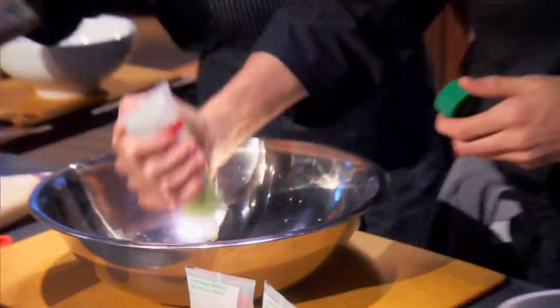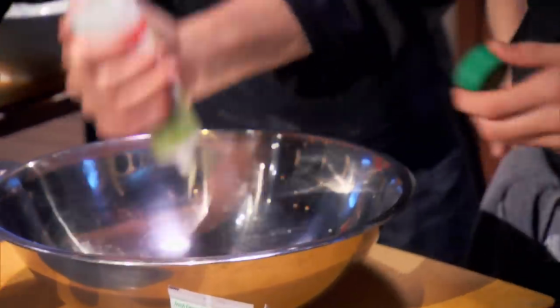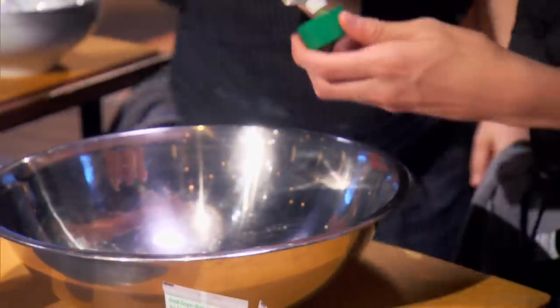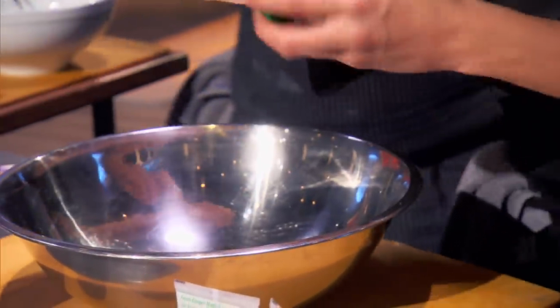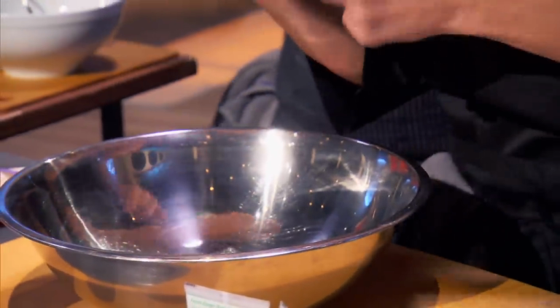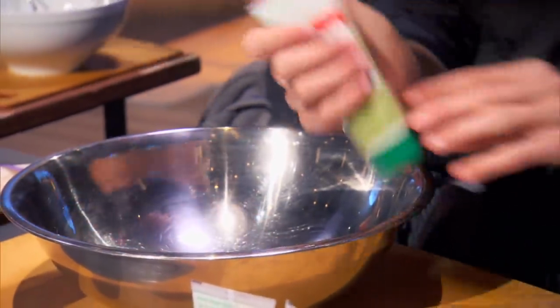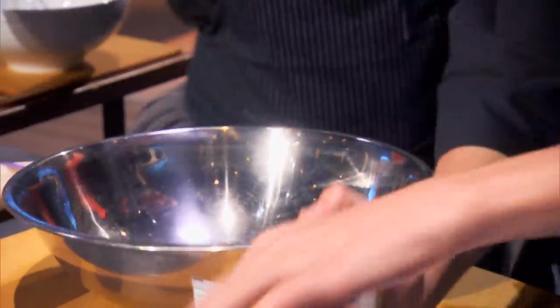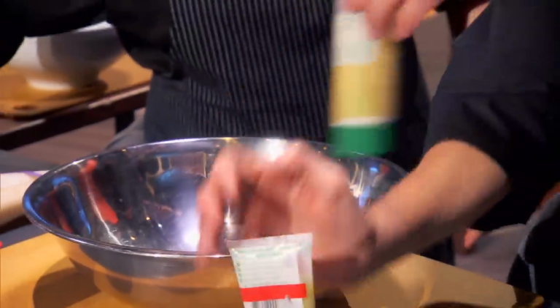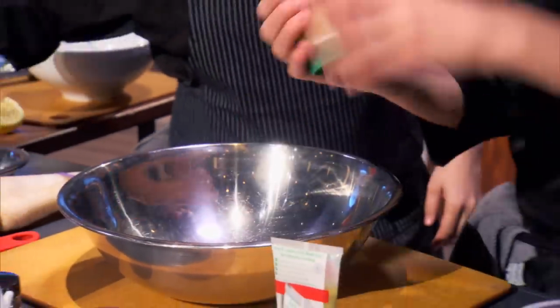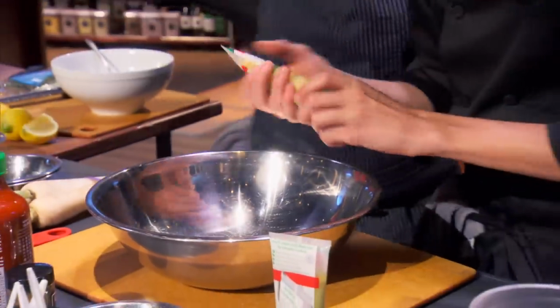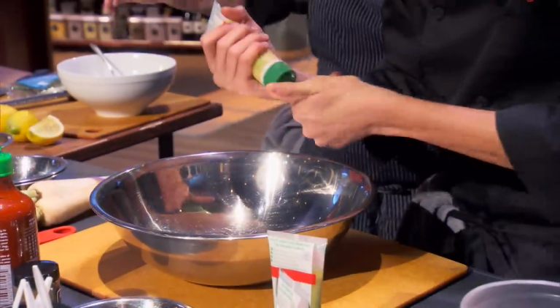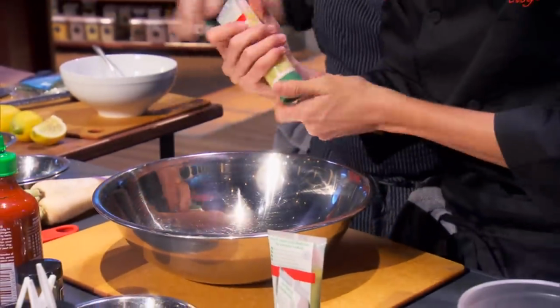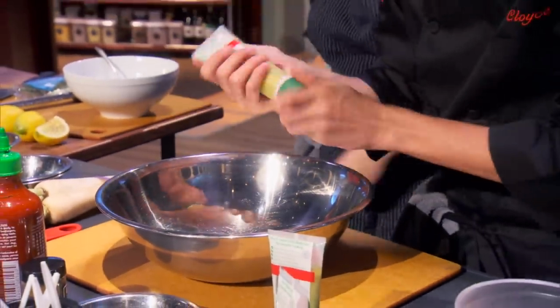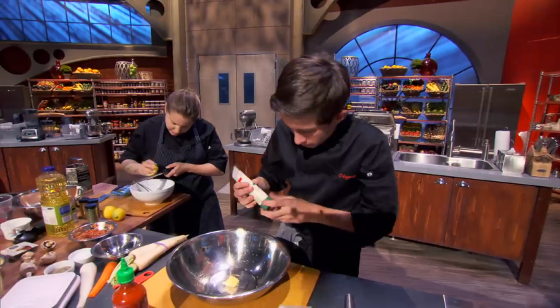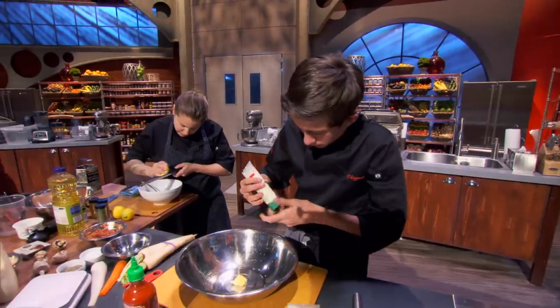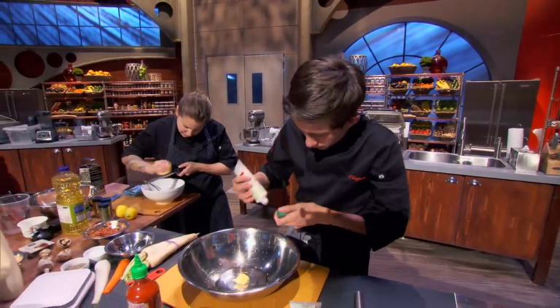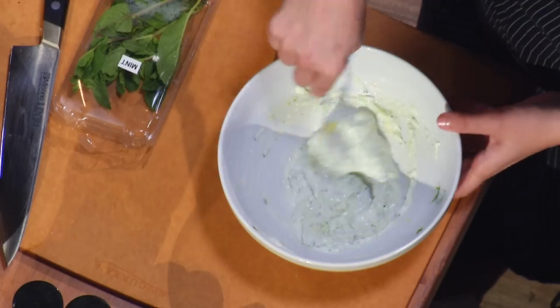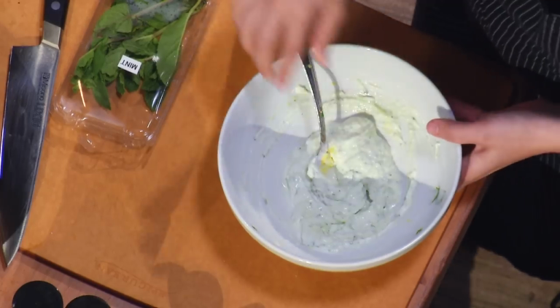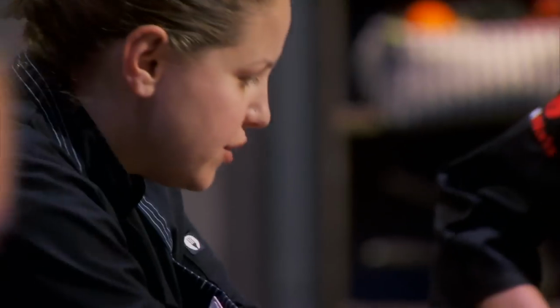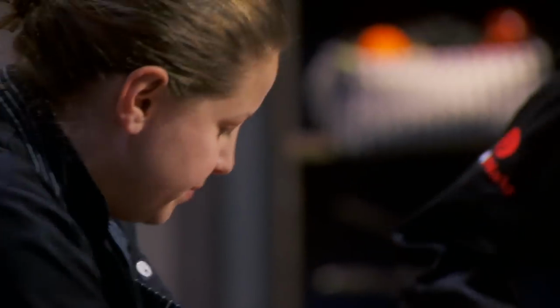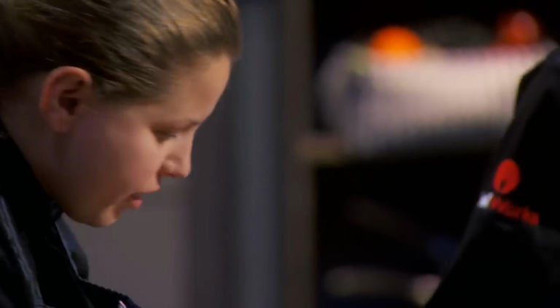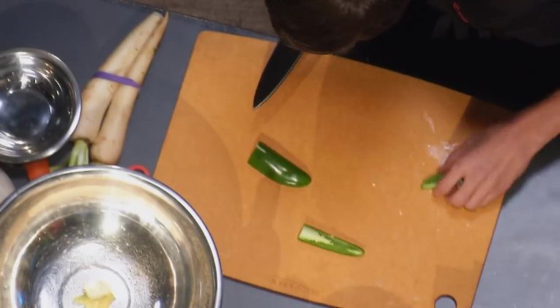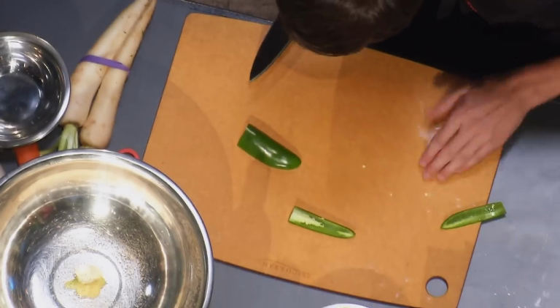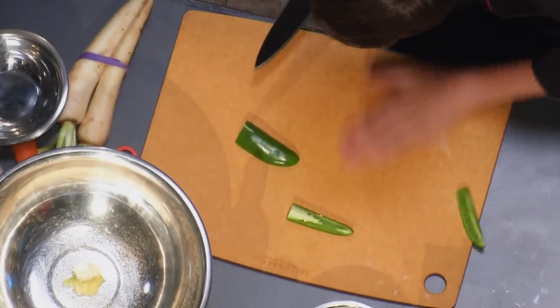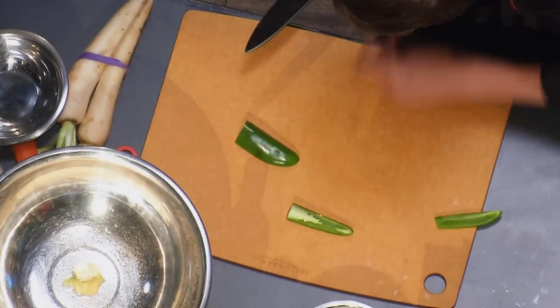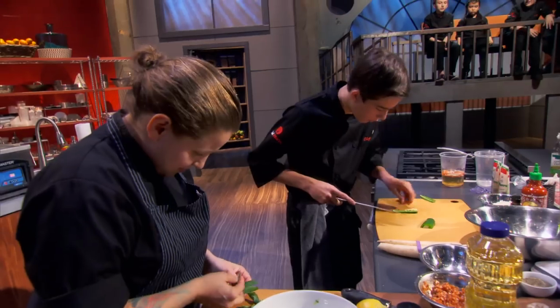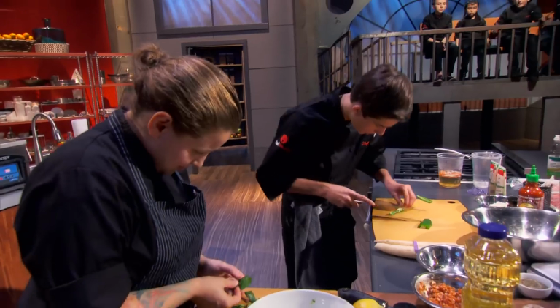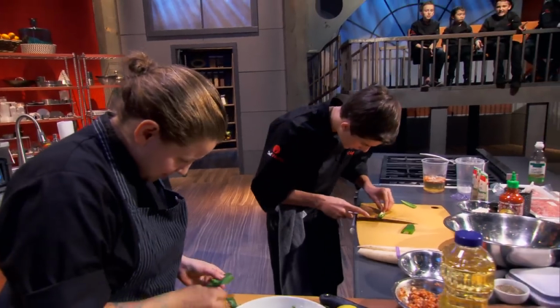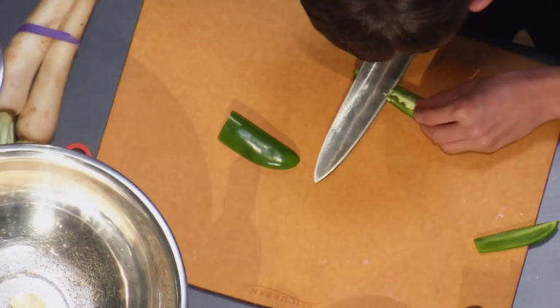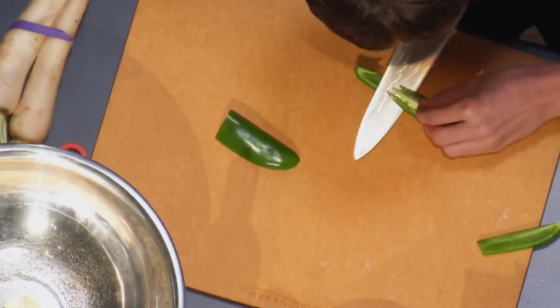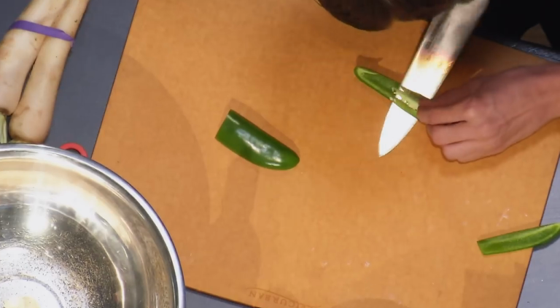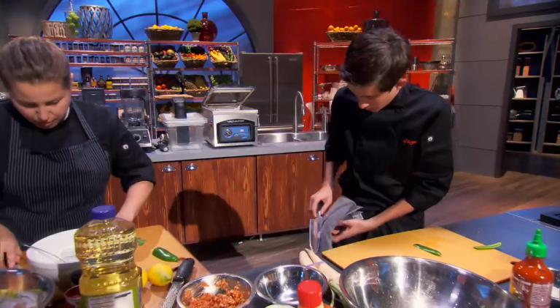What are you putting in that? Lemongrass, ginger, garlic — really steak the balmy. That sounds good. Guys, what can I work on next for you? If you want to chop some jalapeño for me, nice and small. No problem.